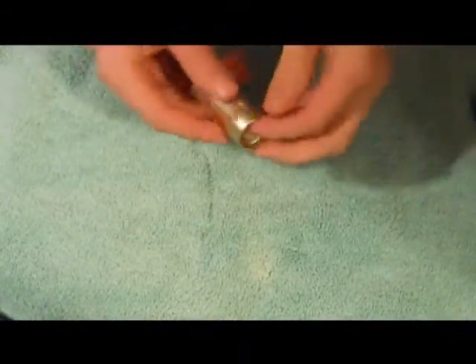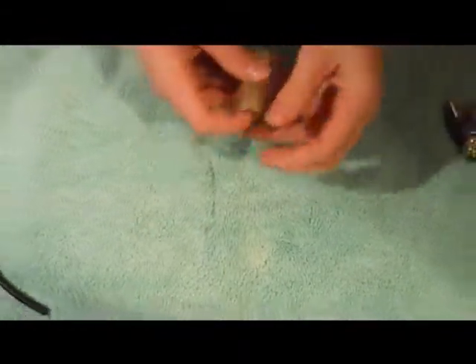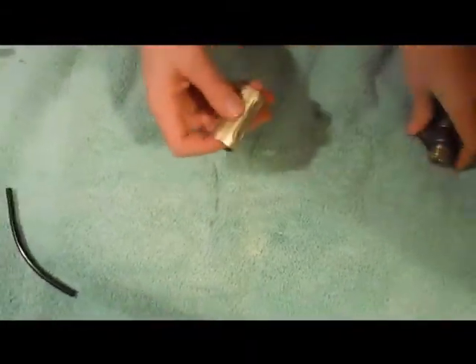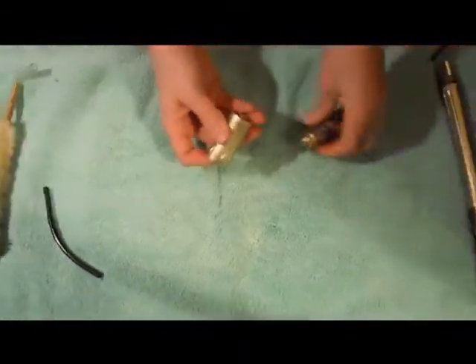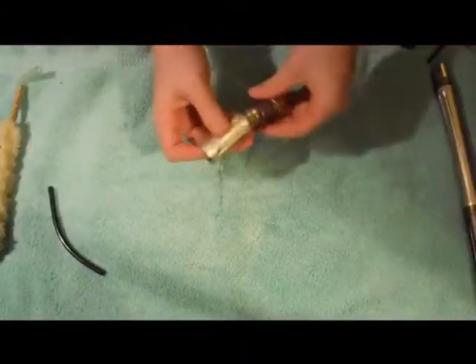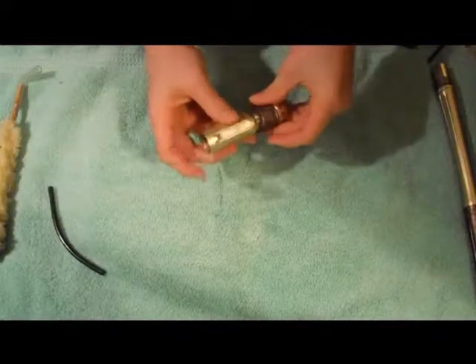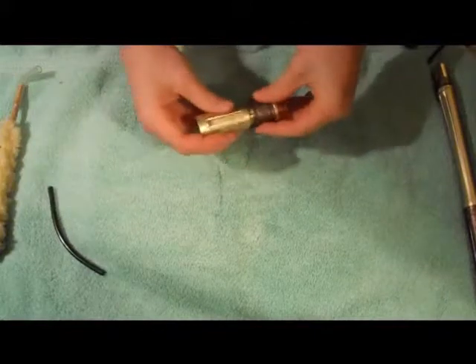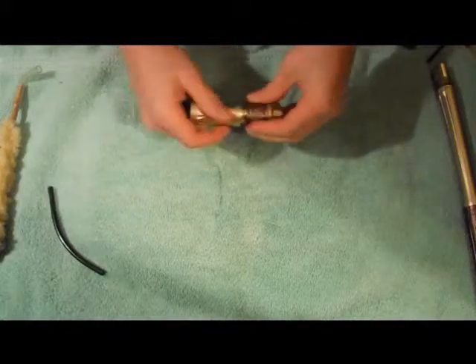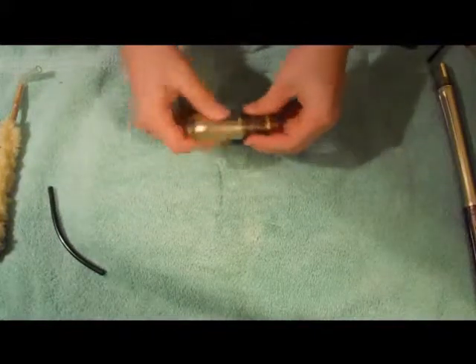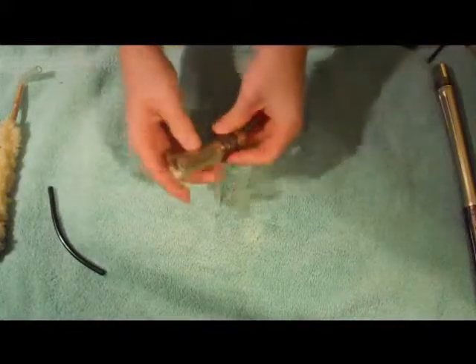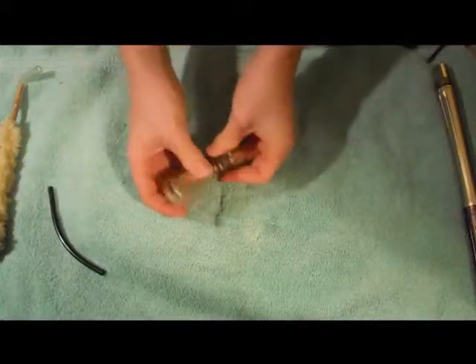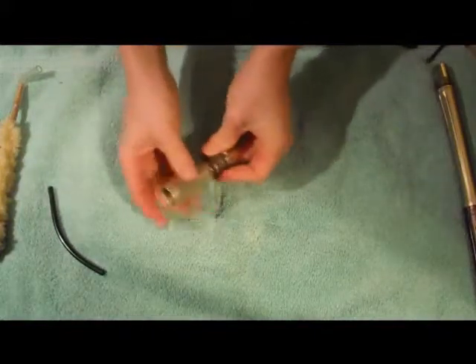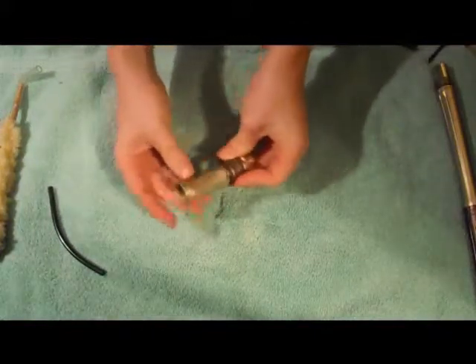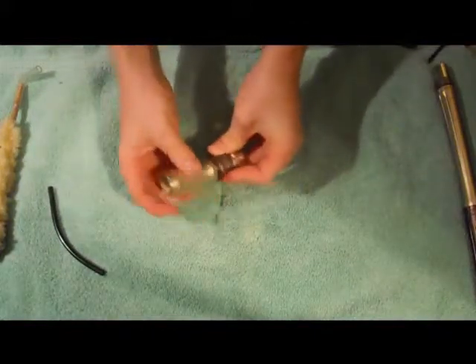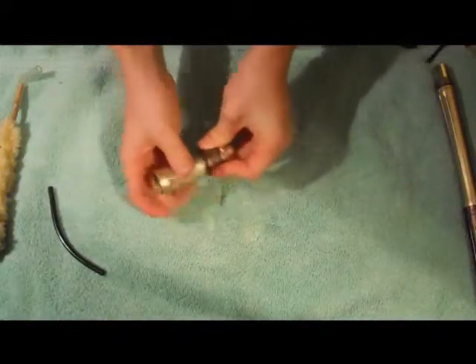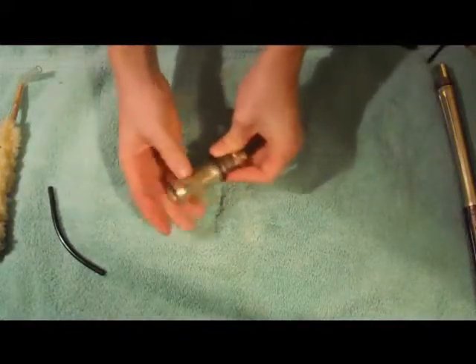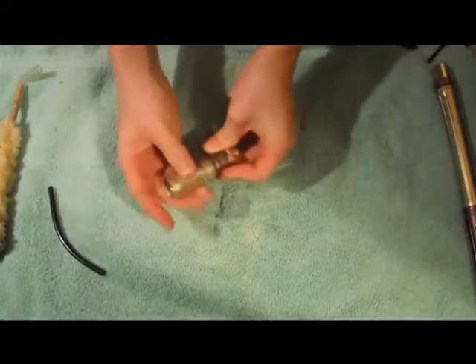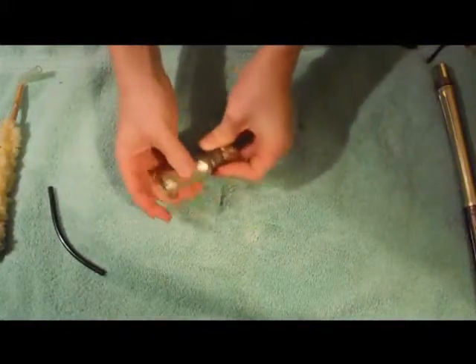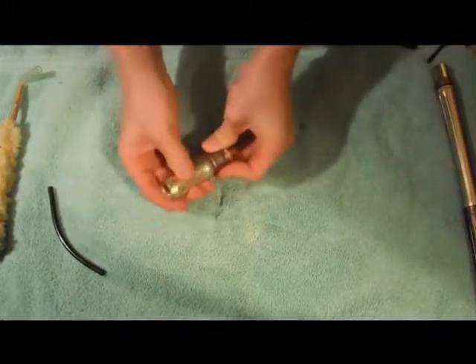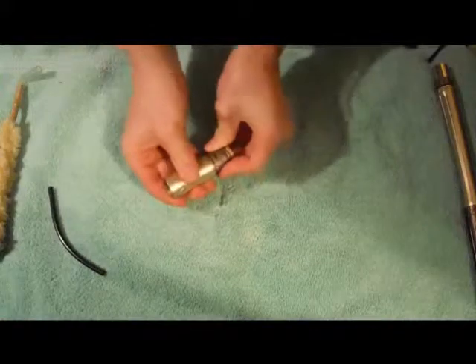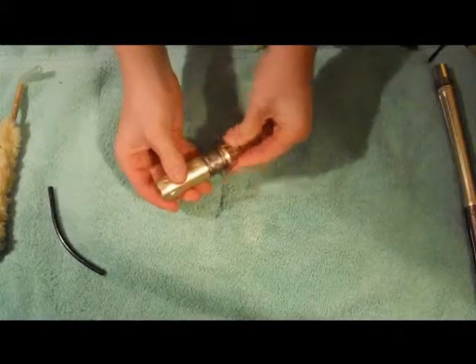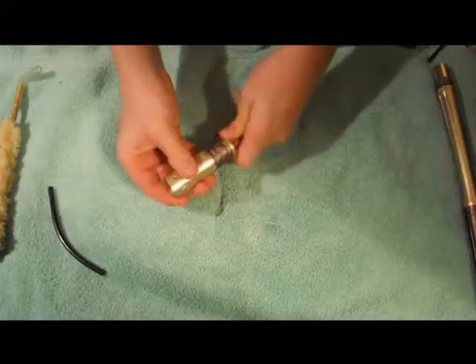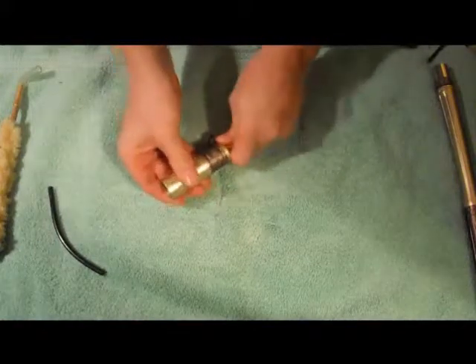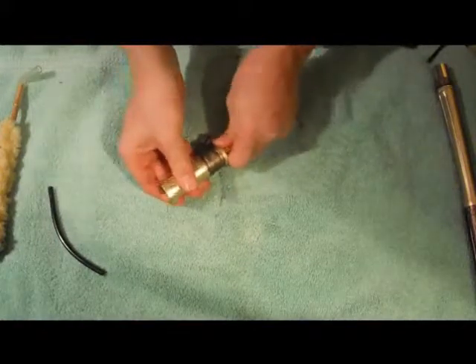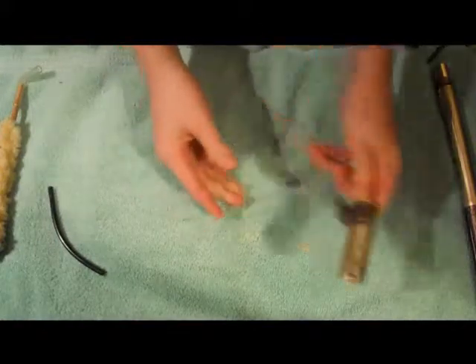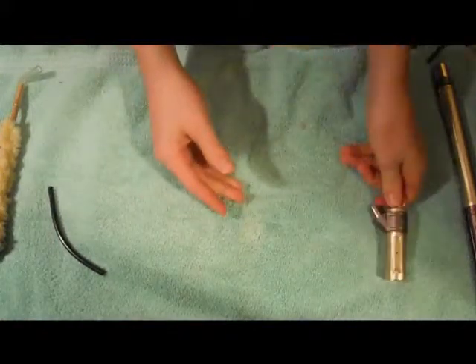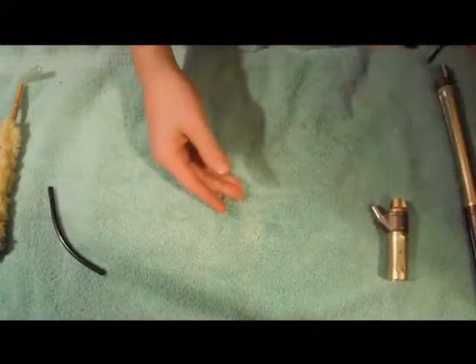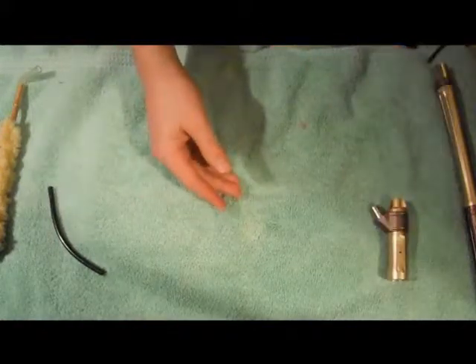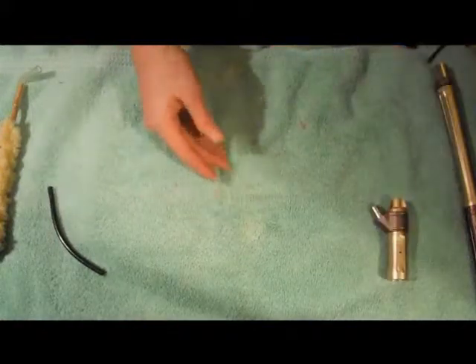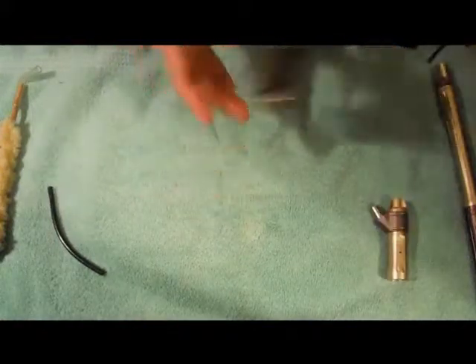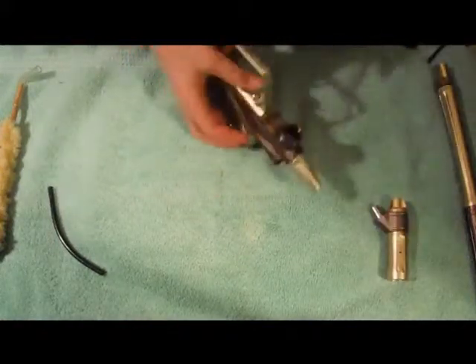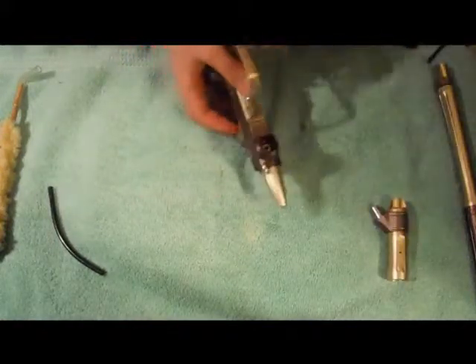I'm just going to pop the collar back on, throw this back in there, and screw the two halves back together. Now for the LPR.